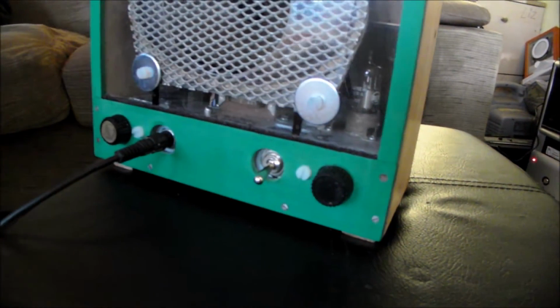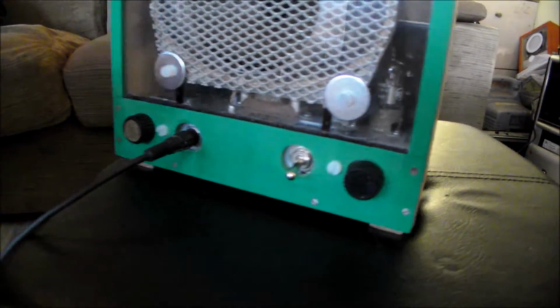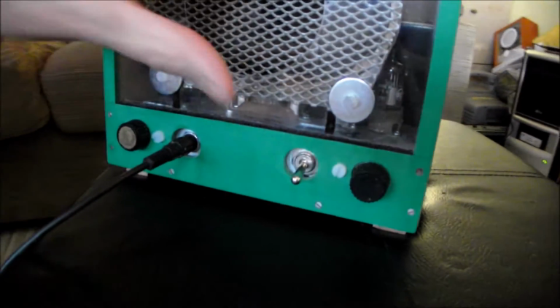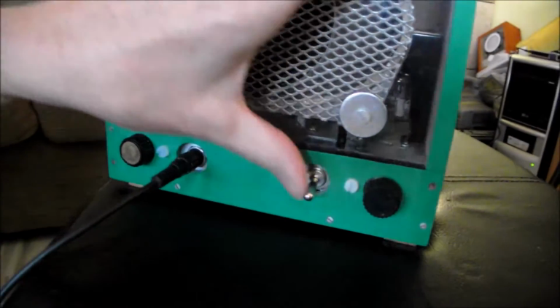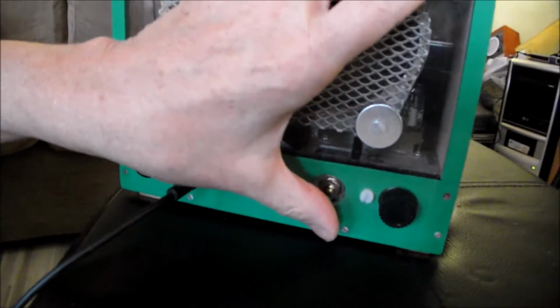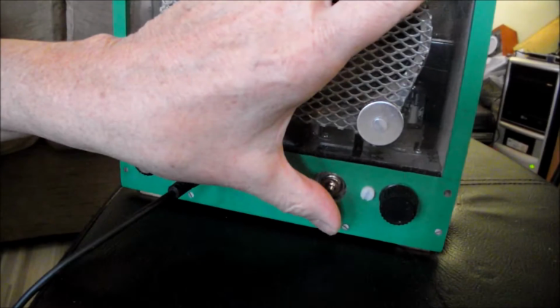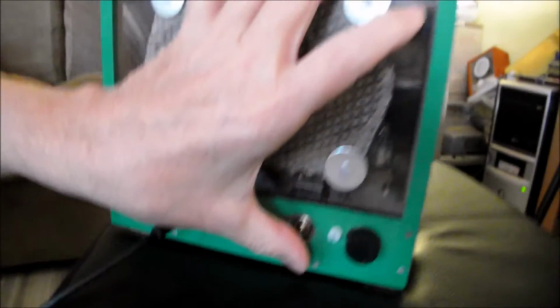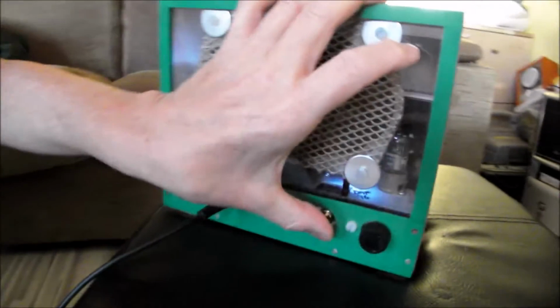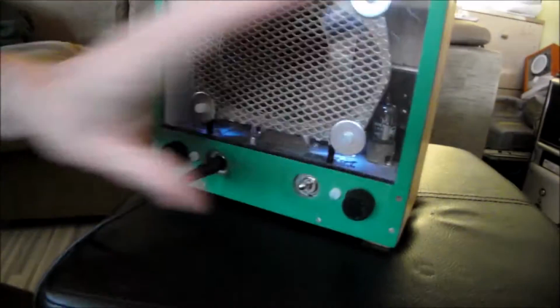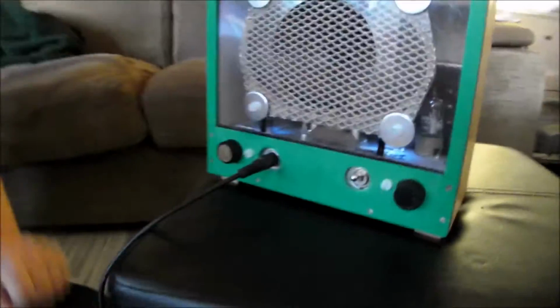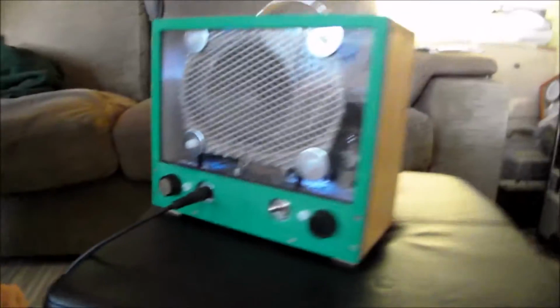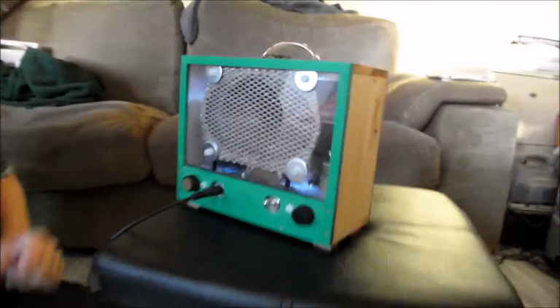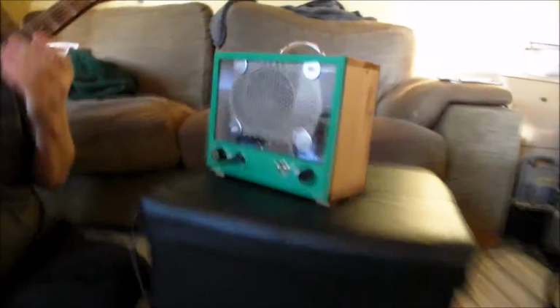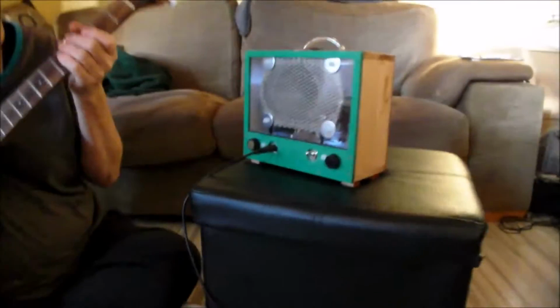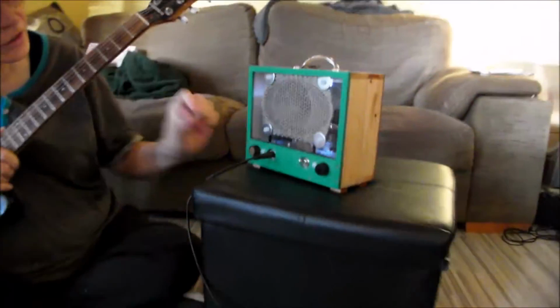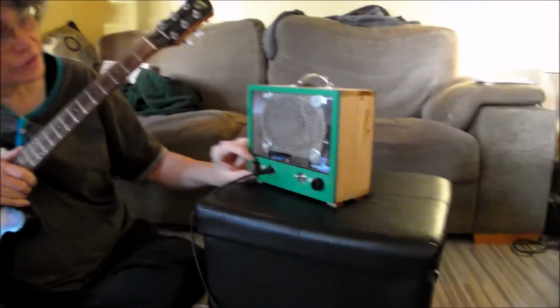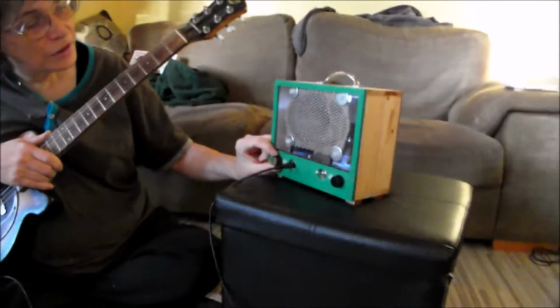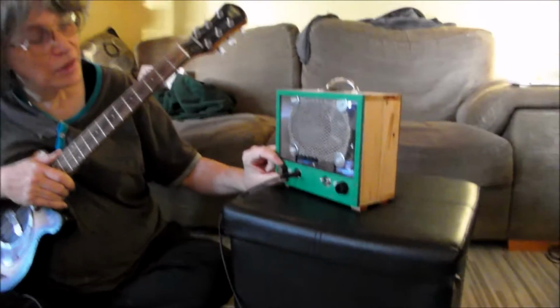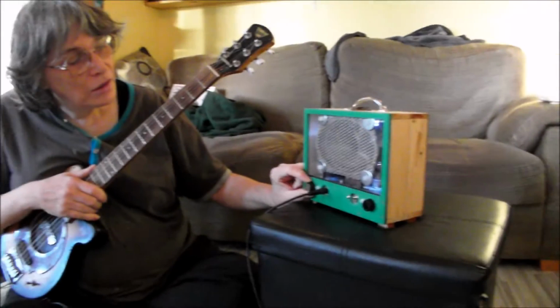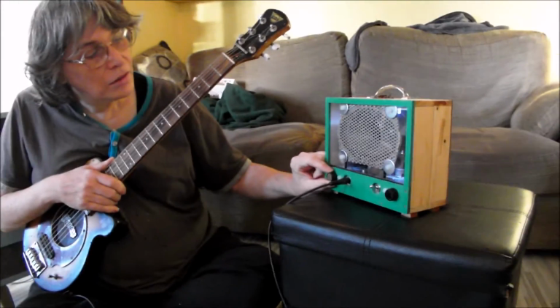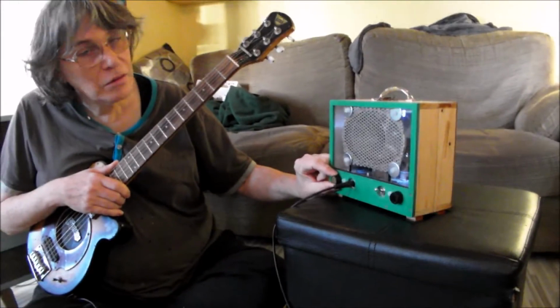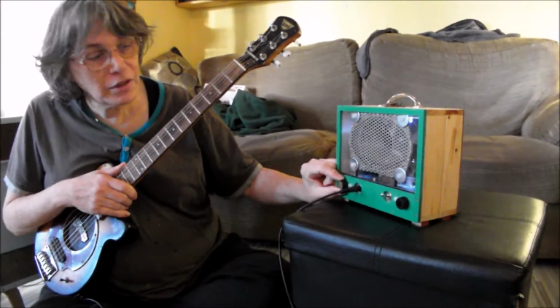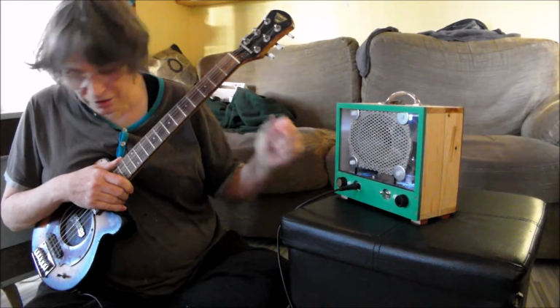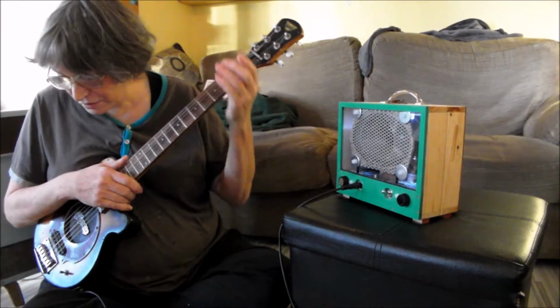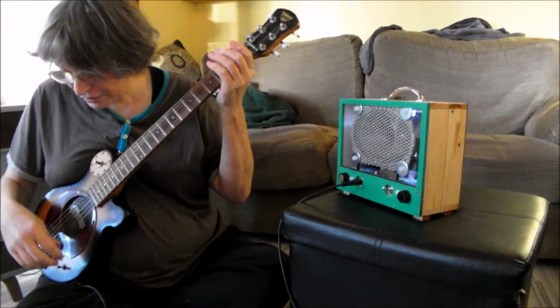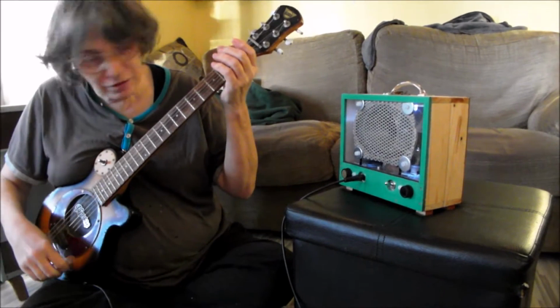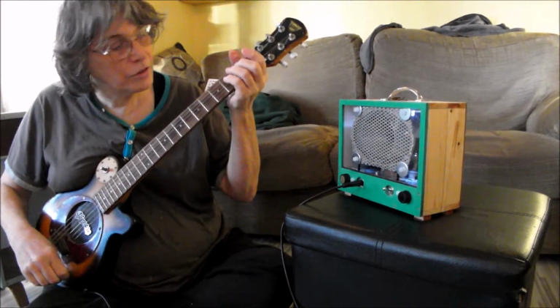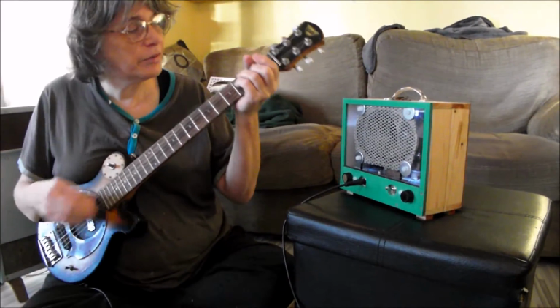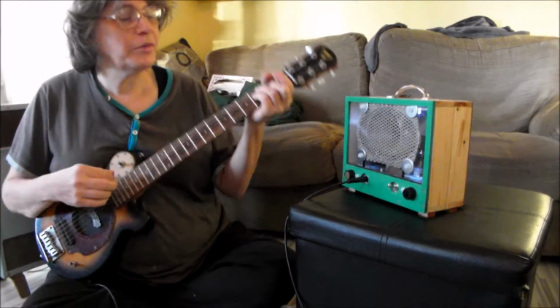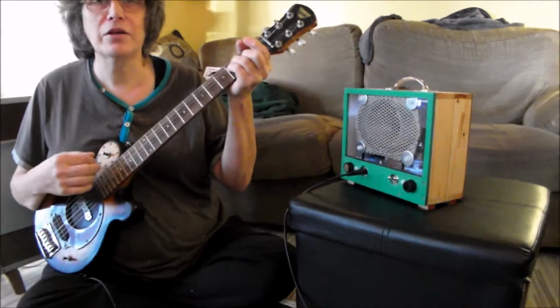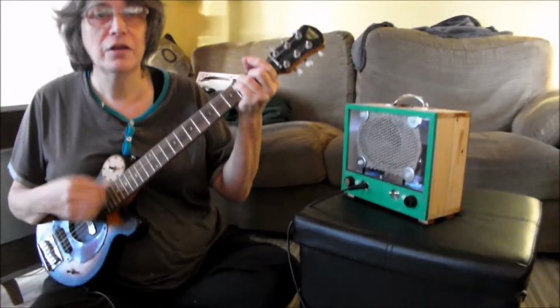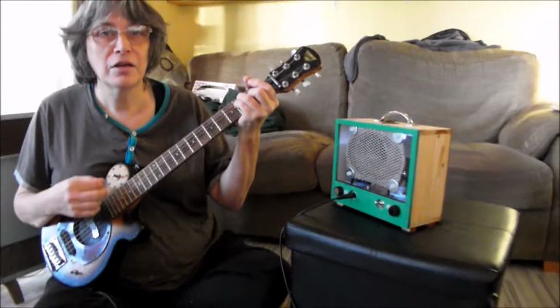So anyway, here we are. You switch the thing on and it lights up inside. We like things maxed out, so here we go — turn it to 11.